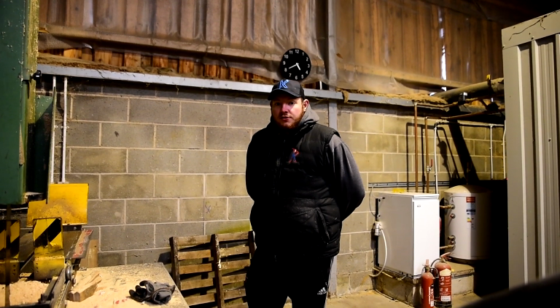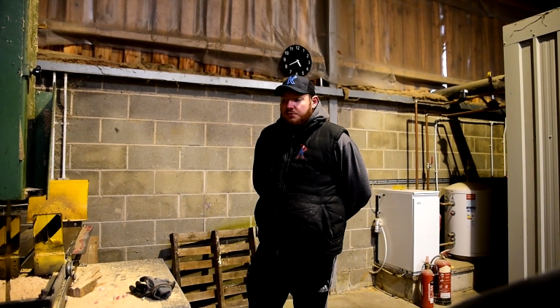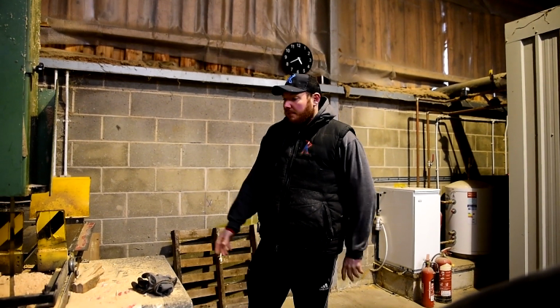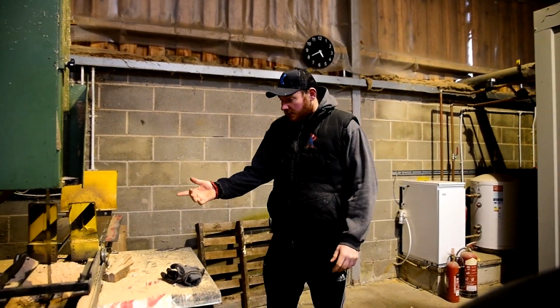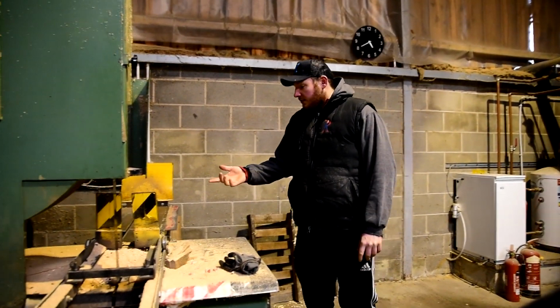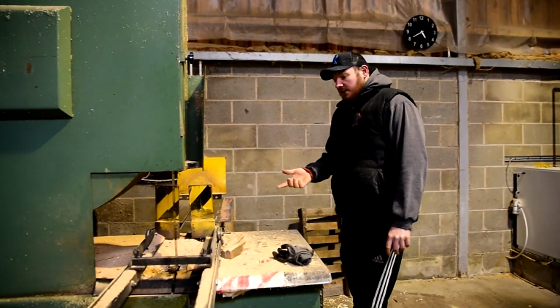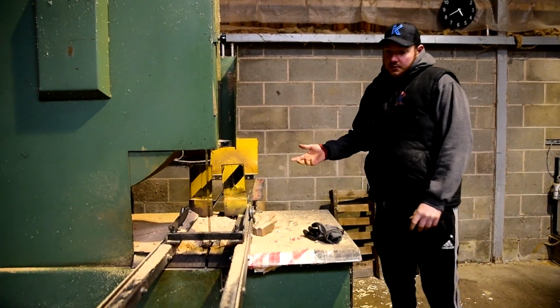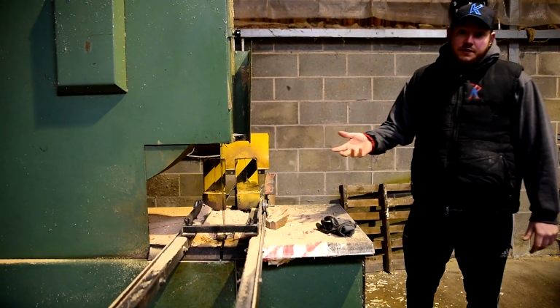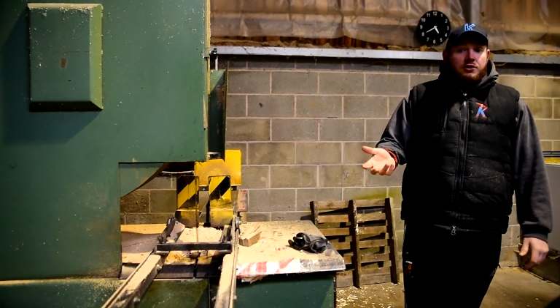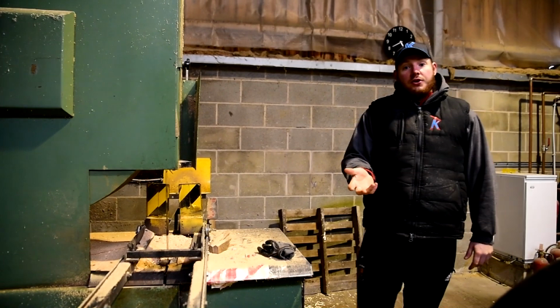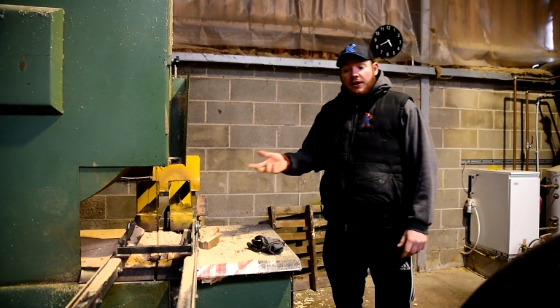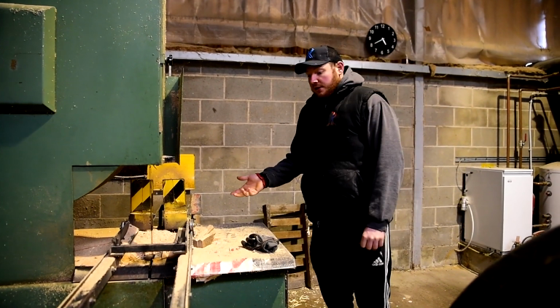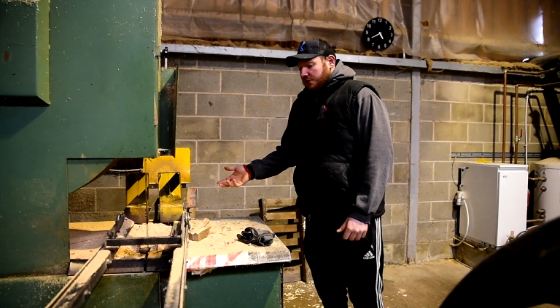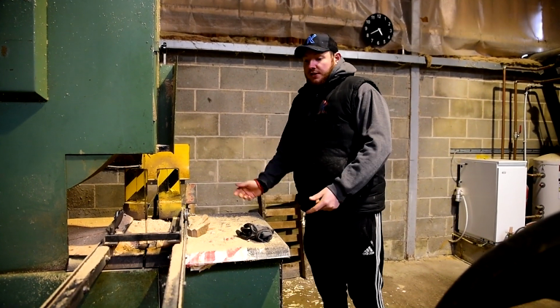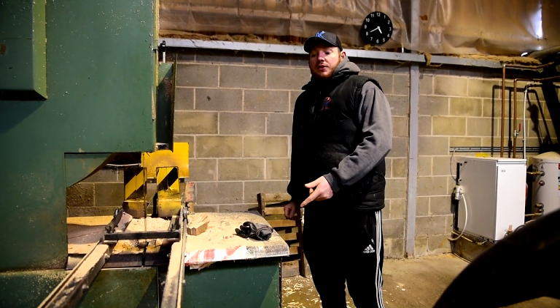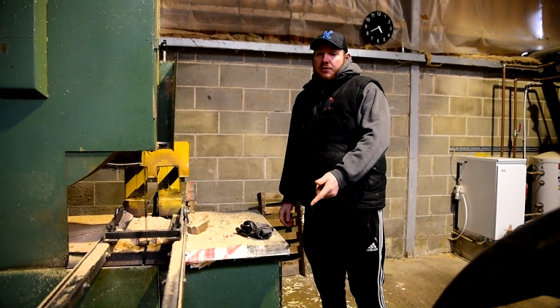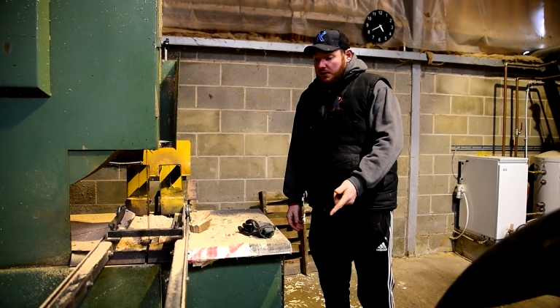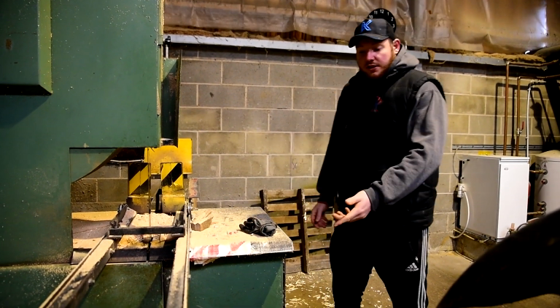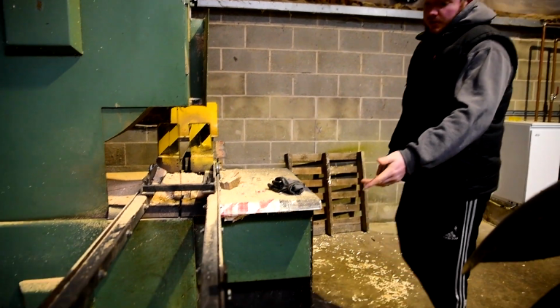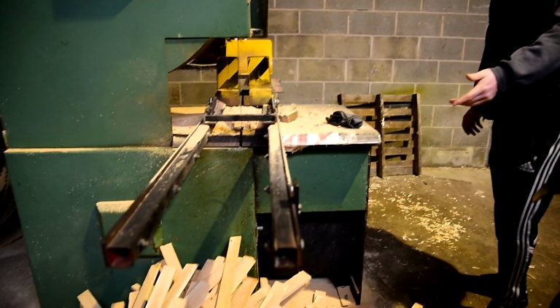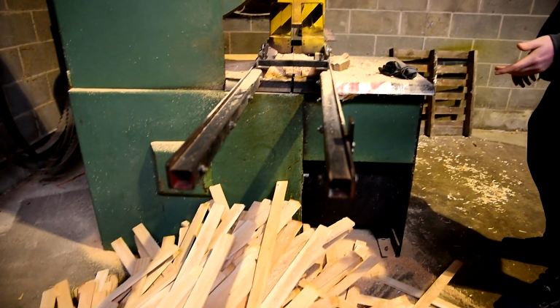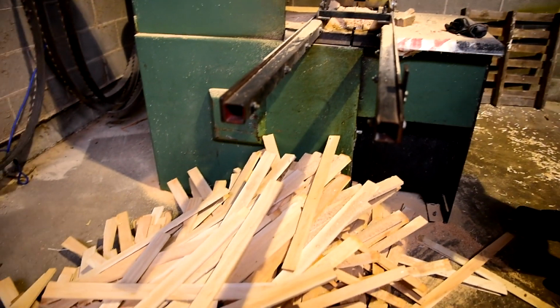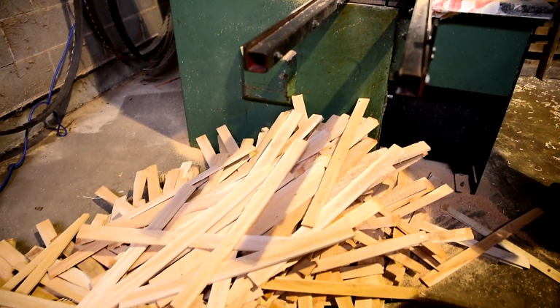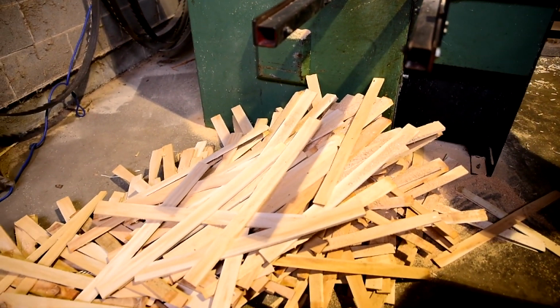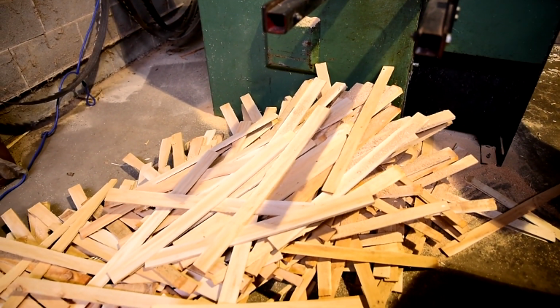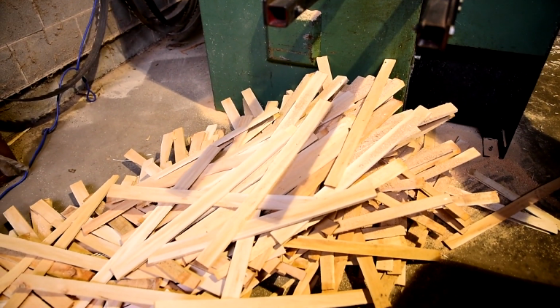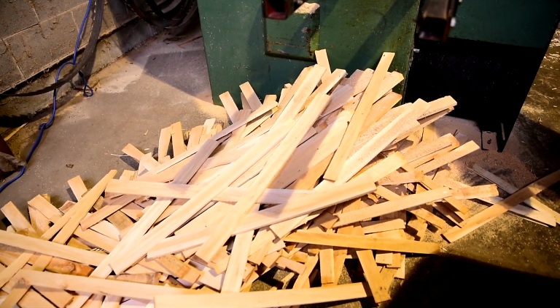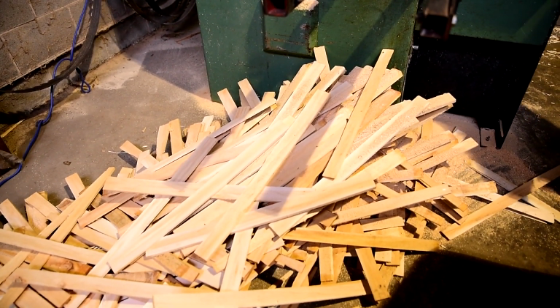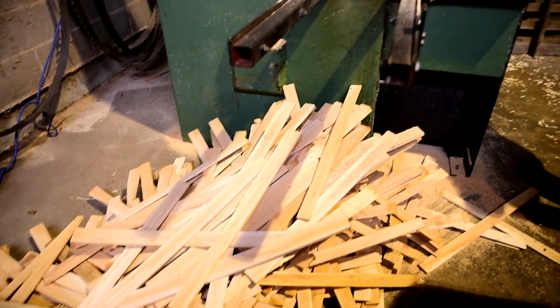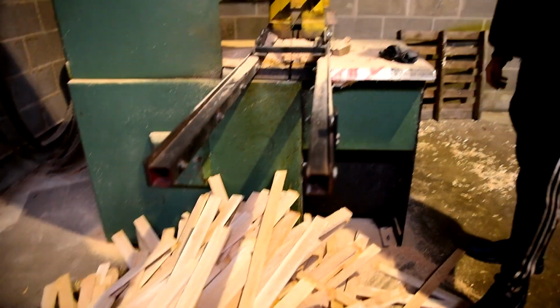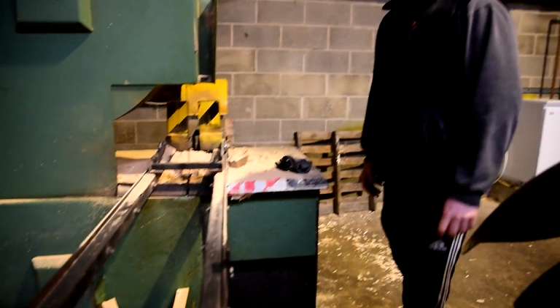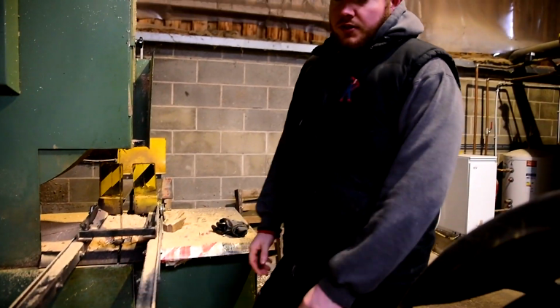So this is one of our bandsaws, used for the first cut when we're cutting clefts. As you can see, it's been cut into width this morning, and these are some of the offcuts from the clefts when we've been cutting to width.